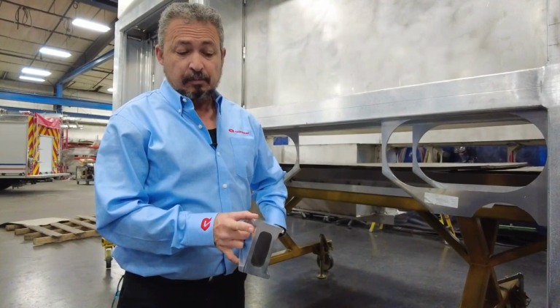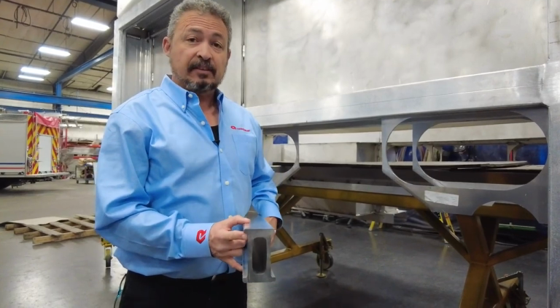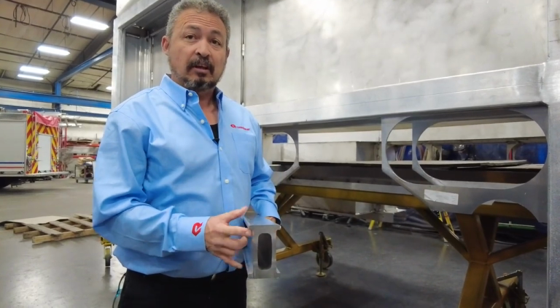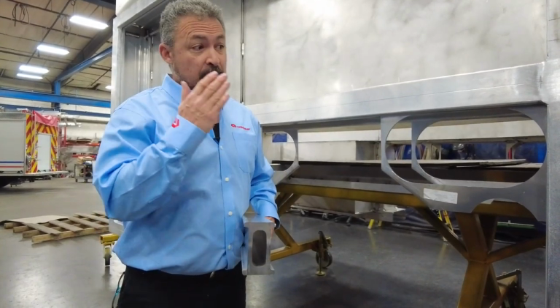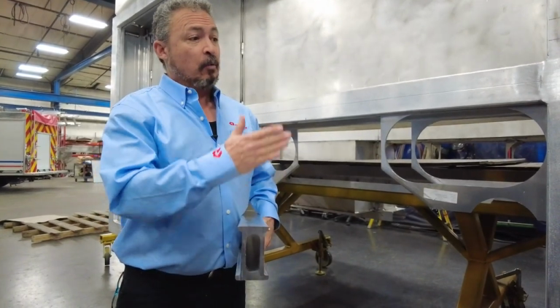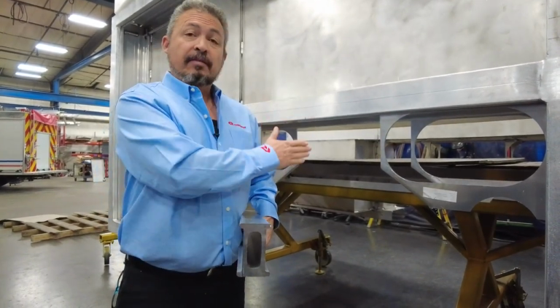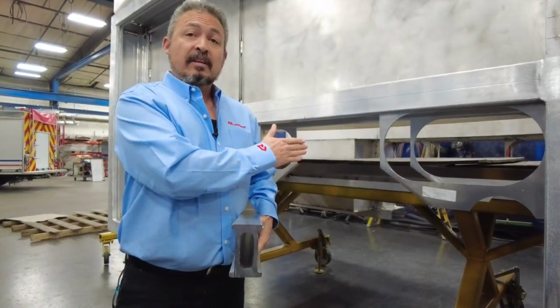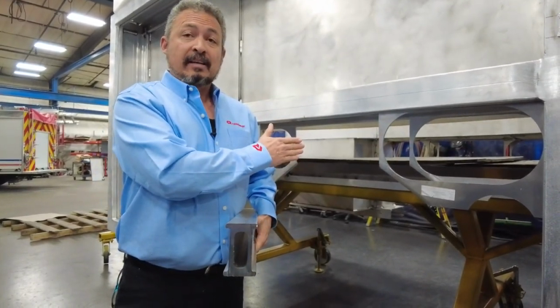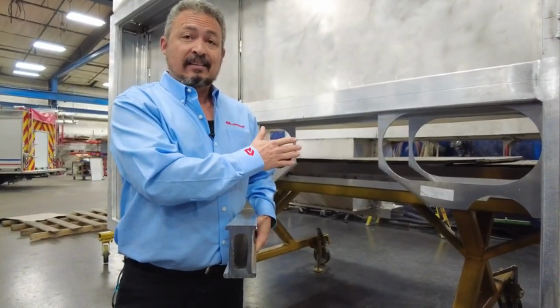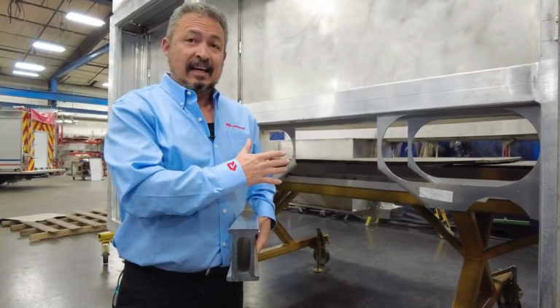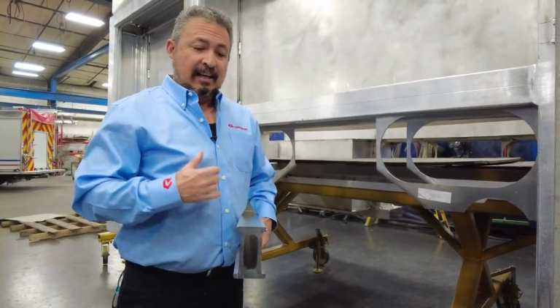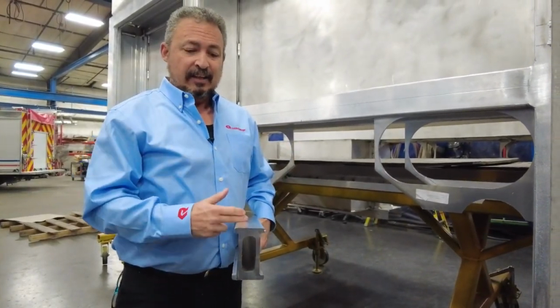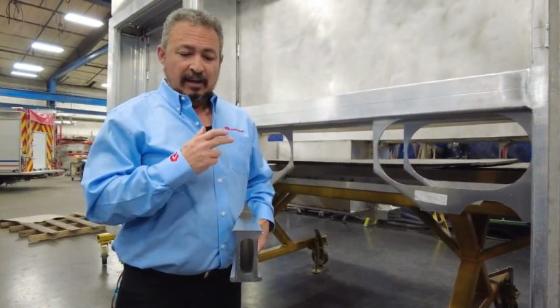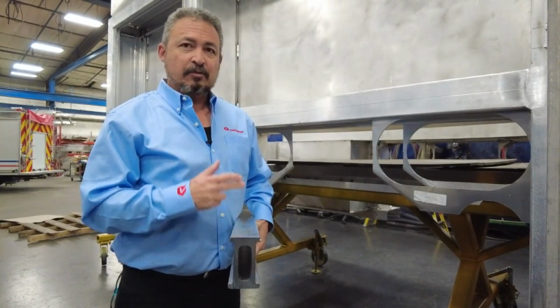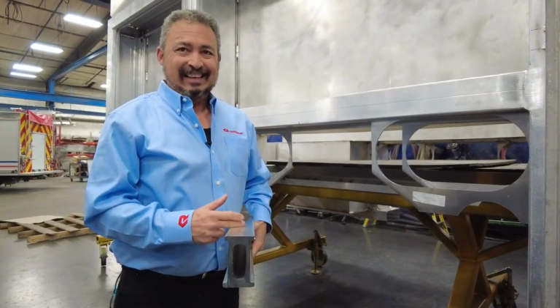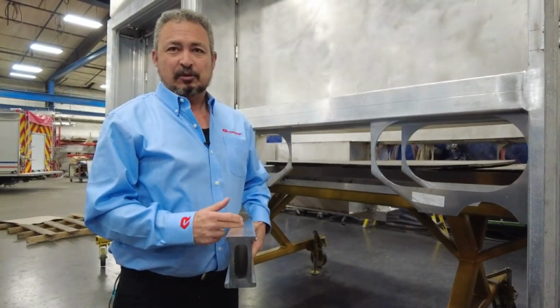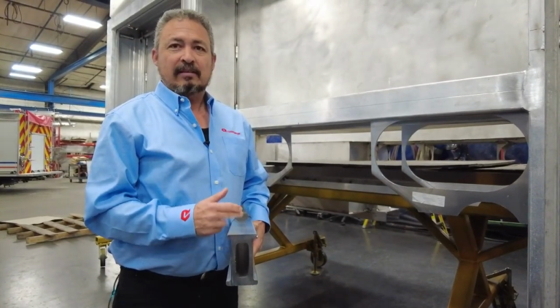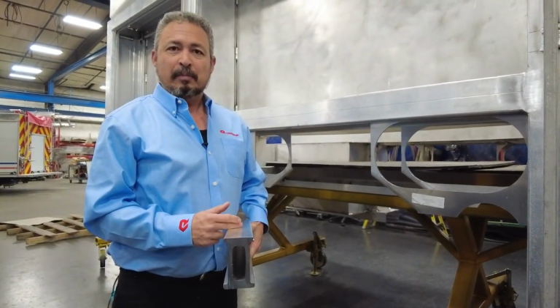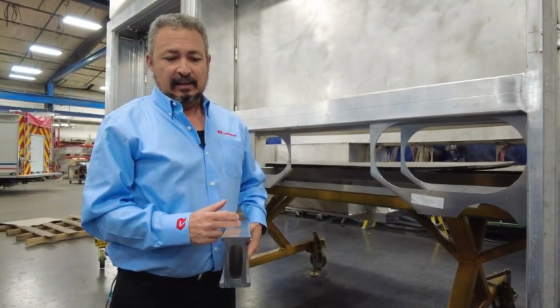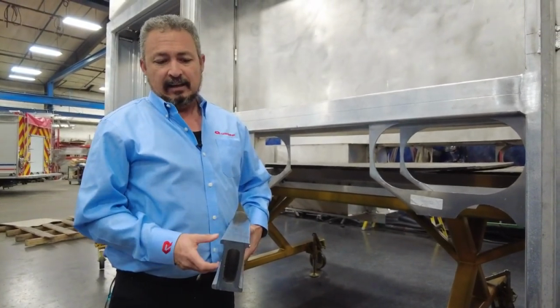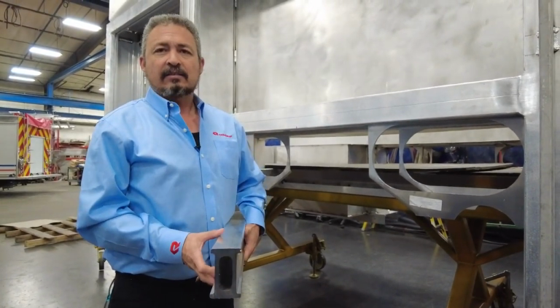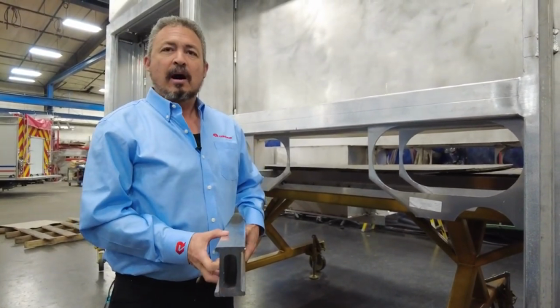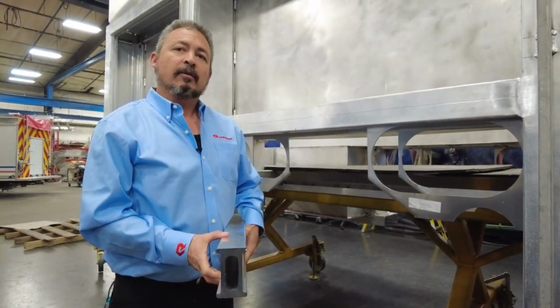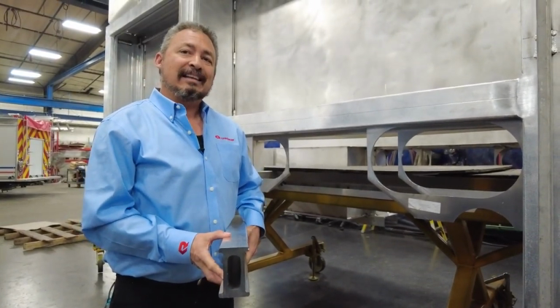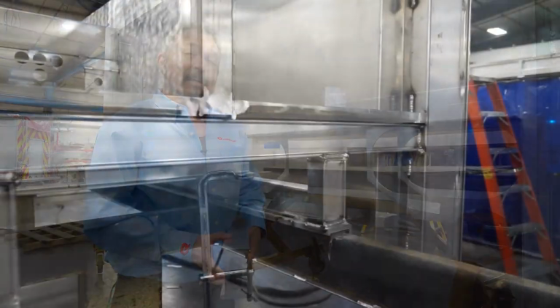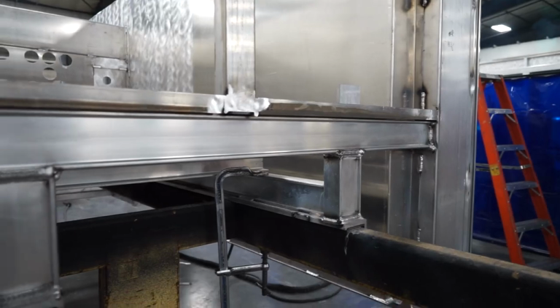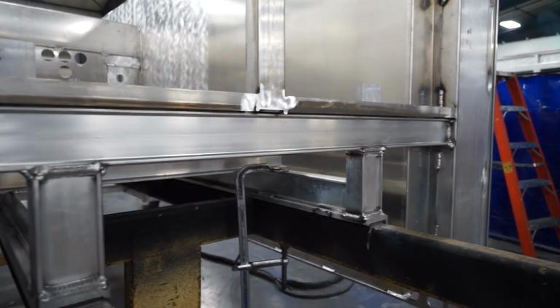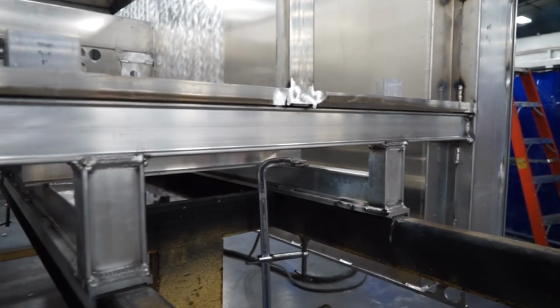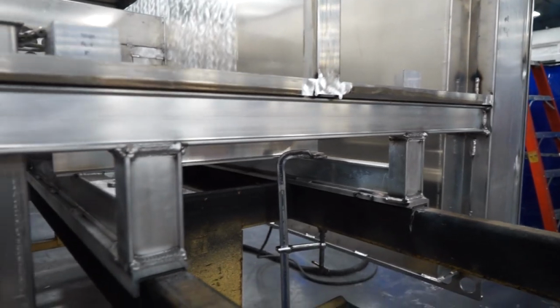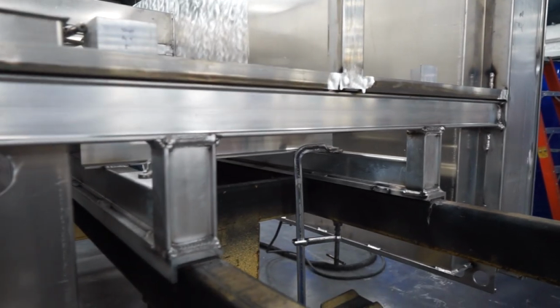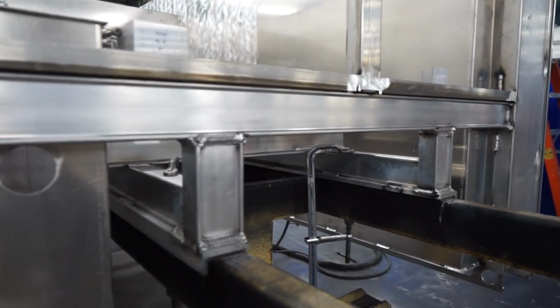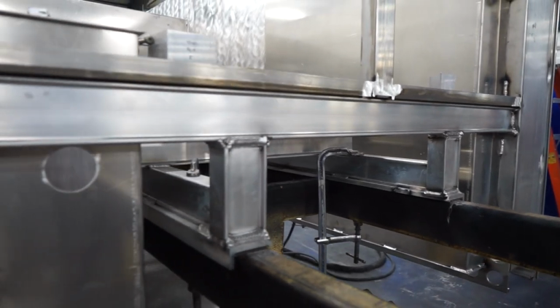This piece of extruded aluminum runs the full width of the body side-to-side, giving you industry-leading strength and stability, and allows us to offer a lifetime structural body warranty that is transferable.